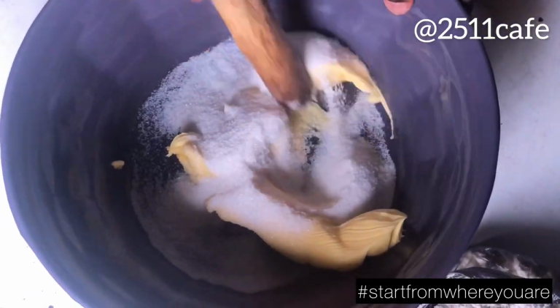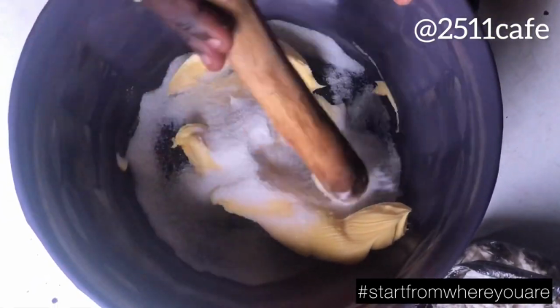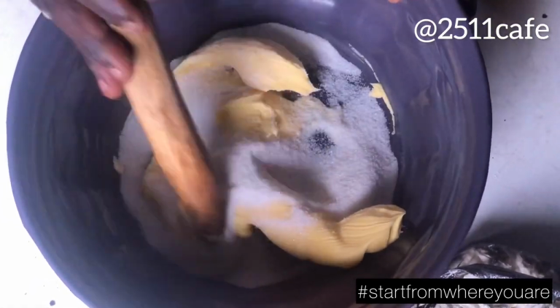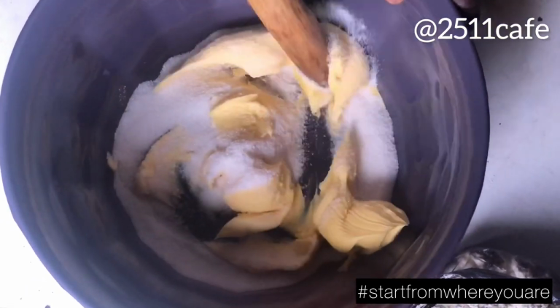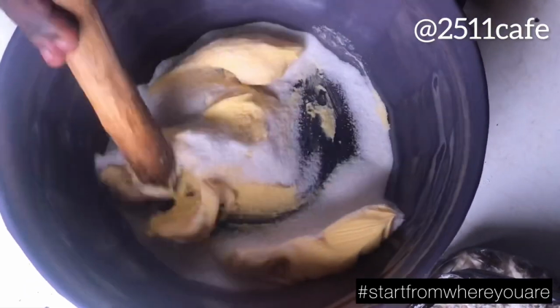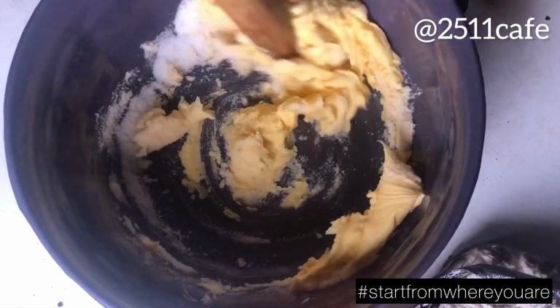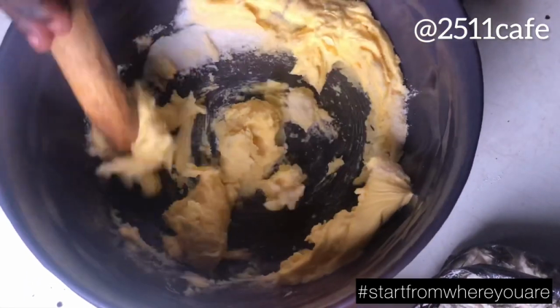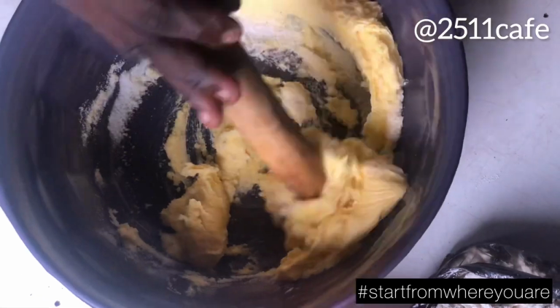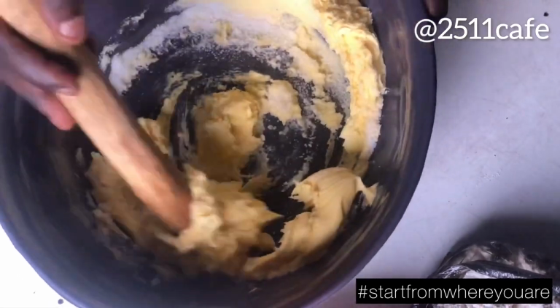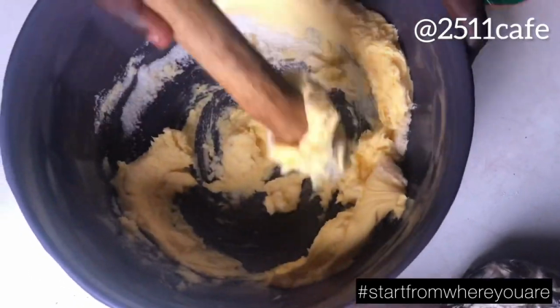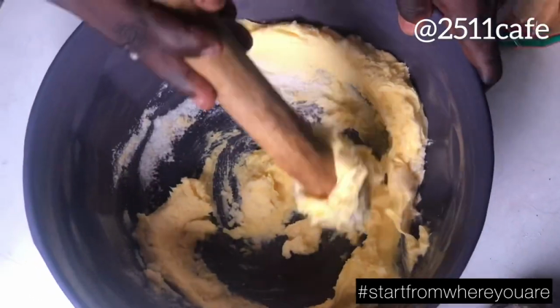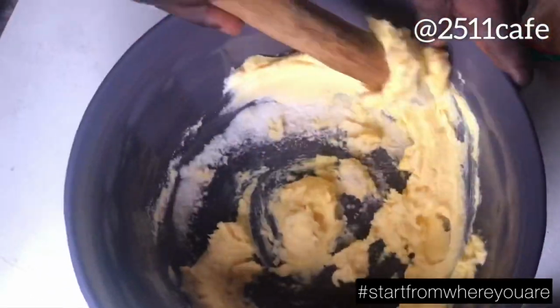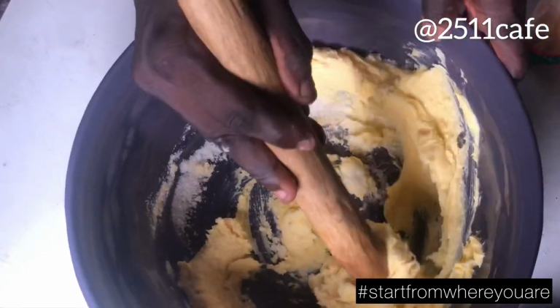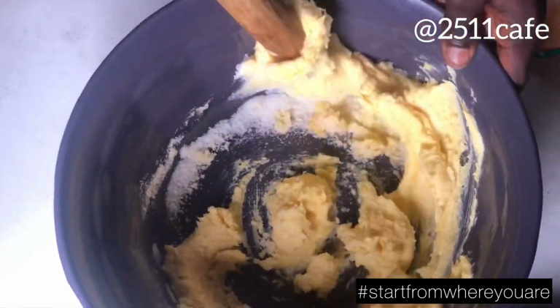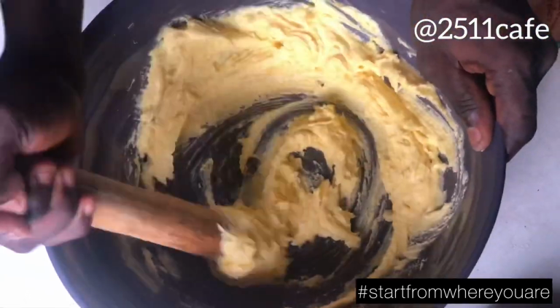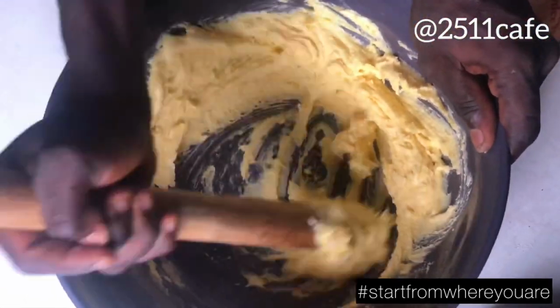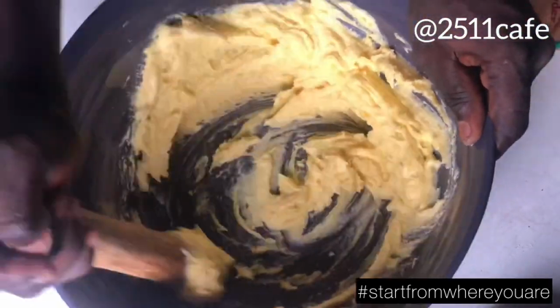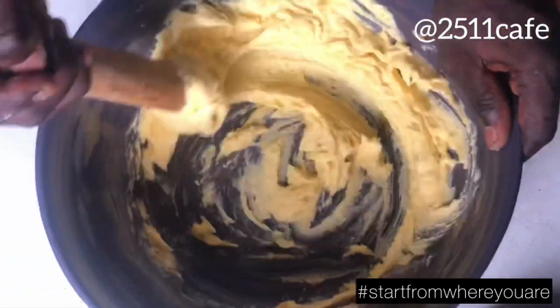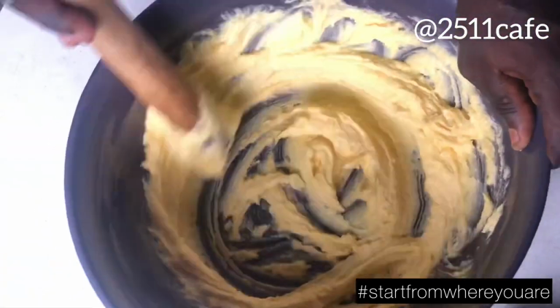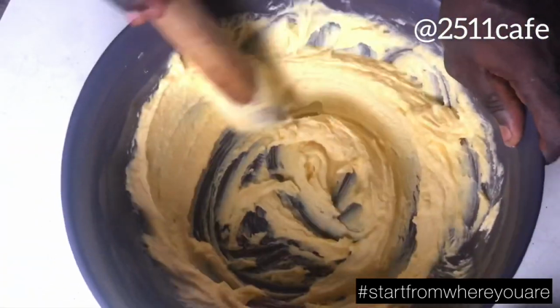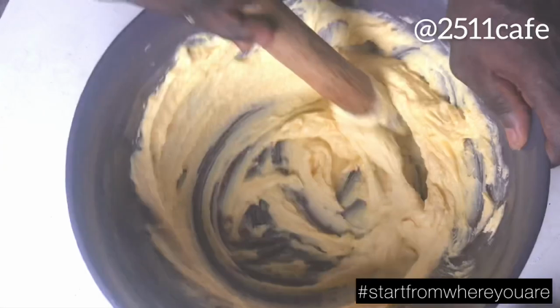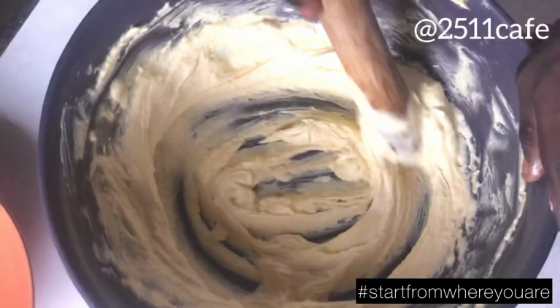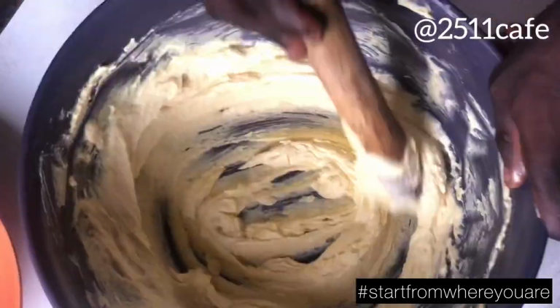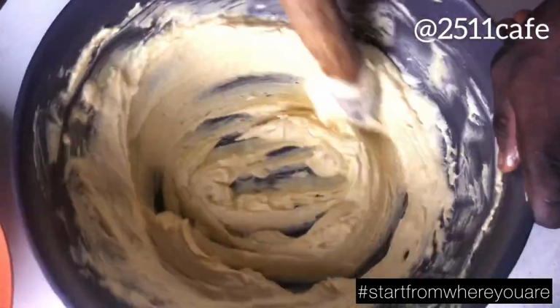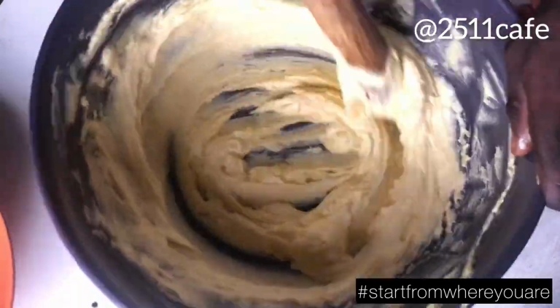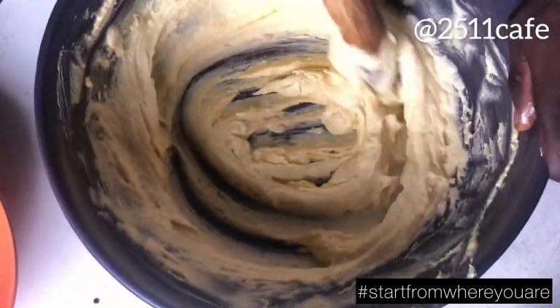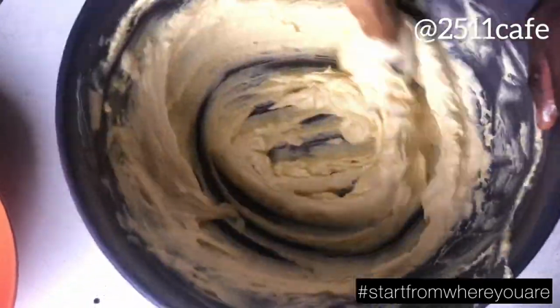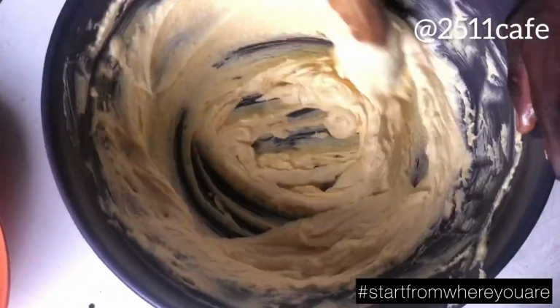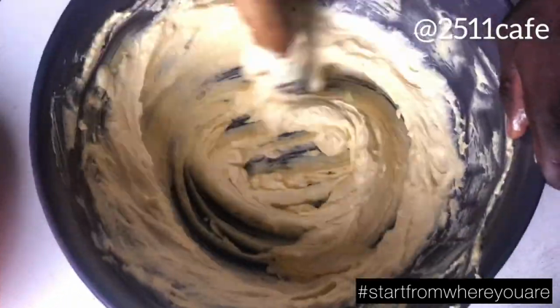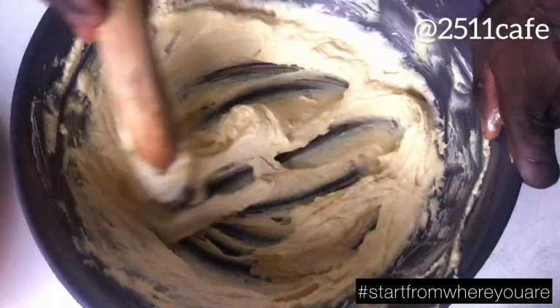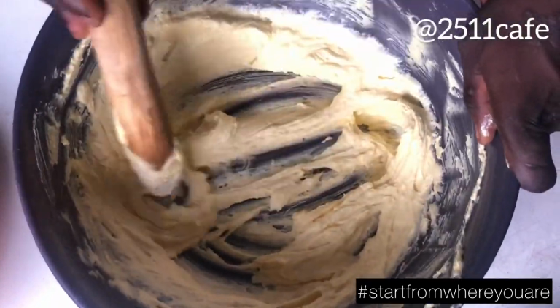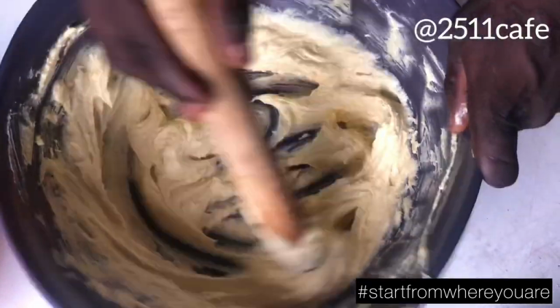We'll be using our turning stick to turn it. We are not using anything electric. Just our hand and the turning stick, we are good to go. Guys, stay tuned.